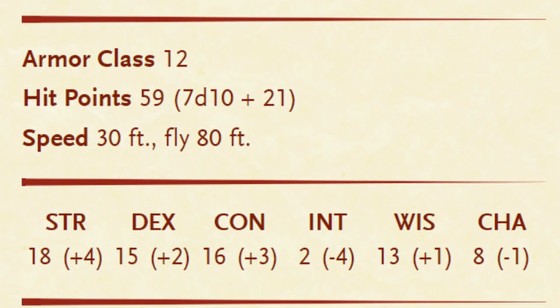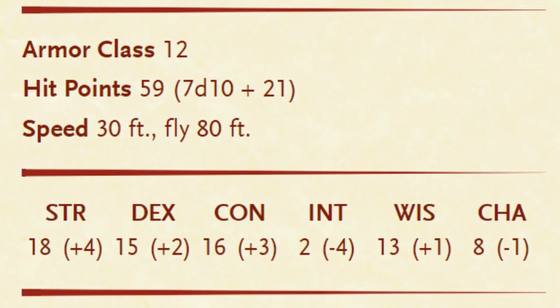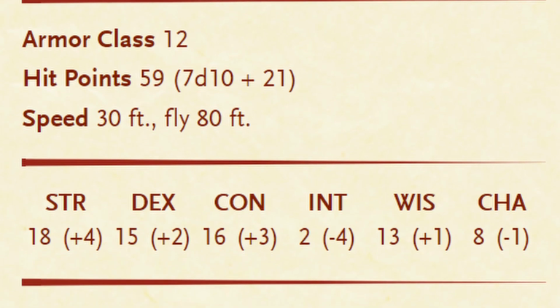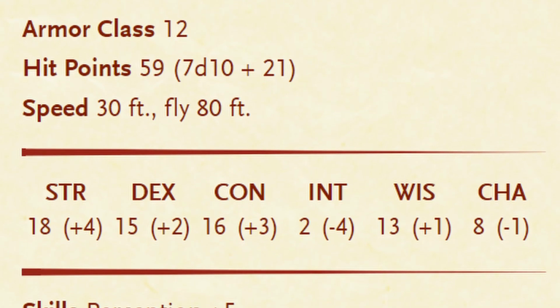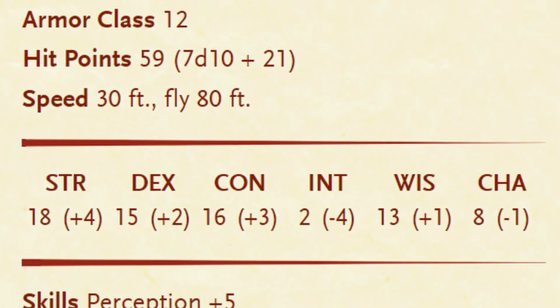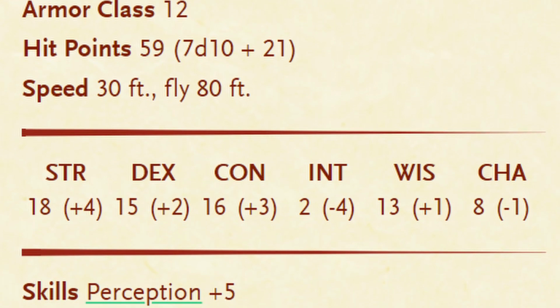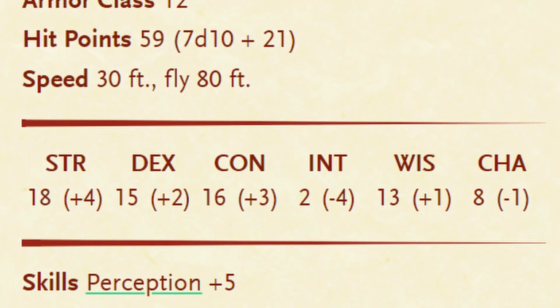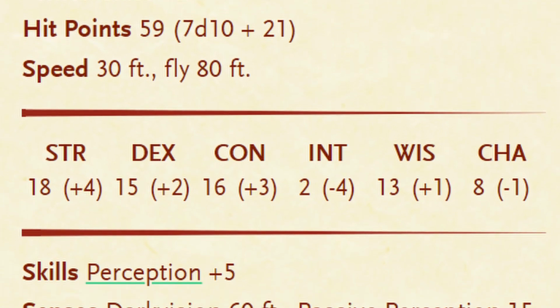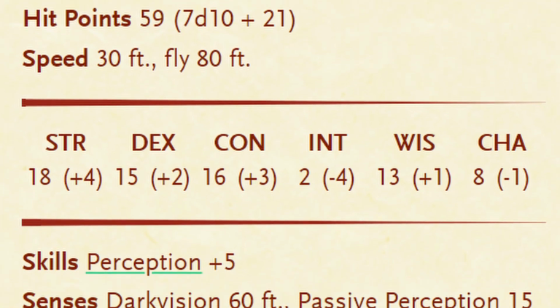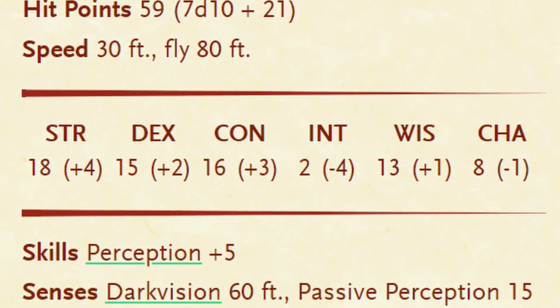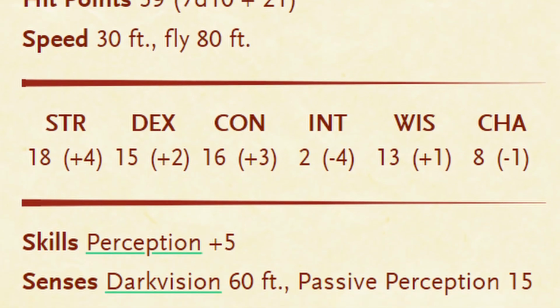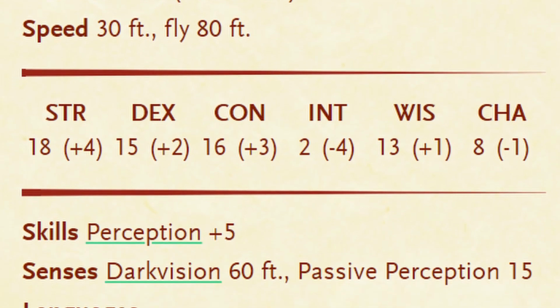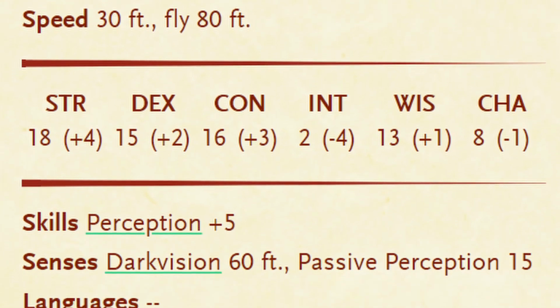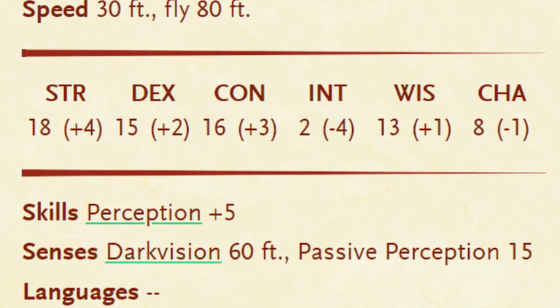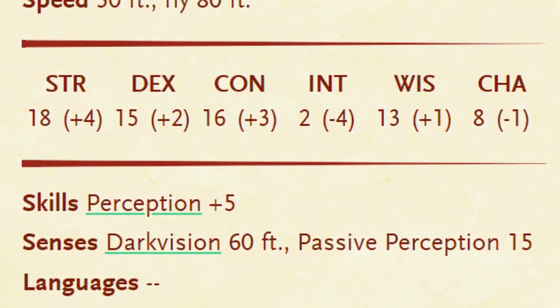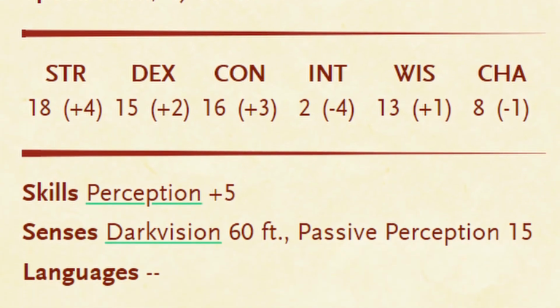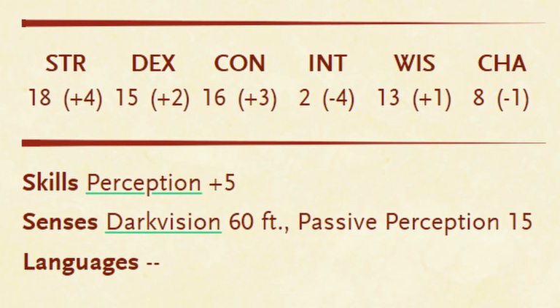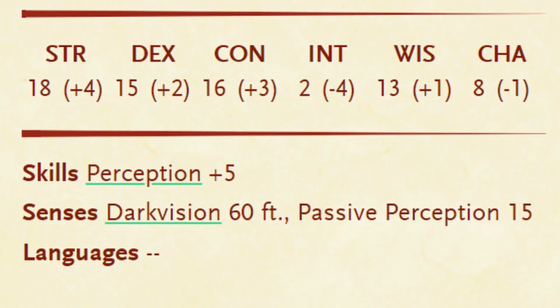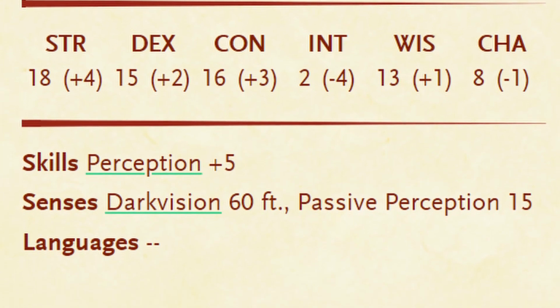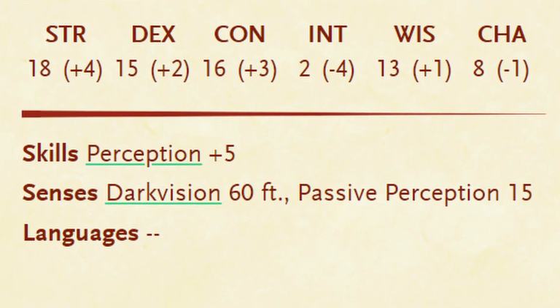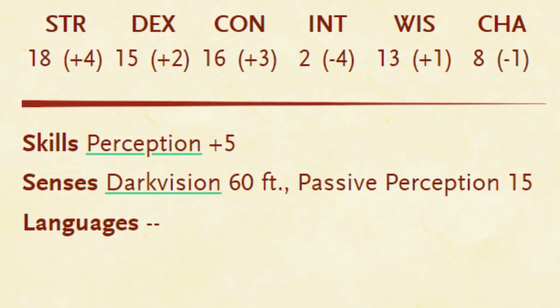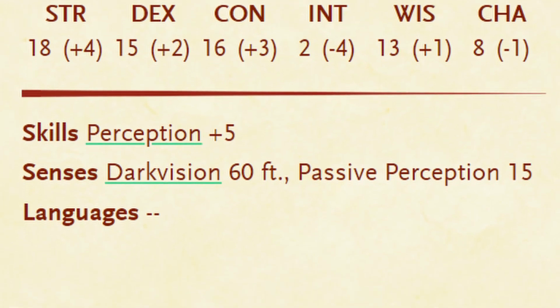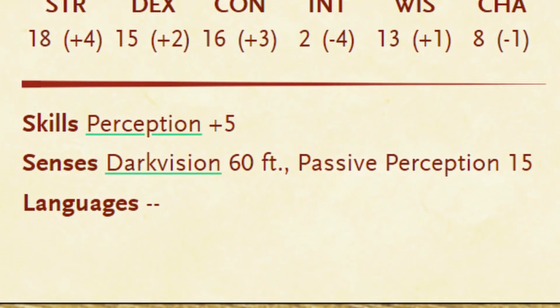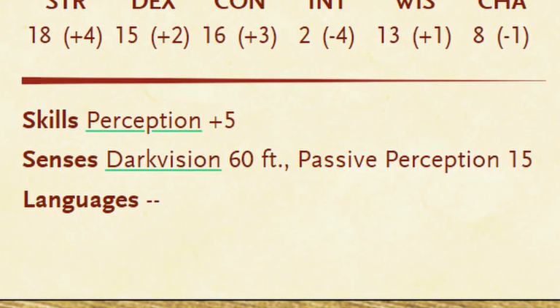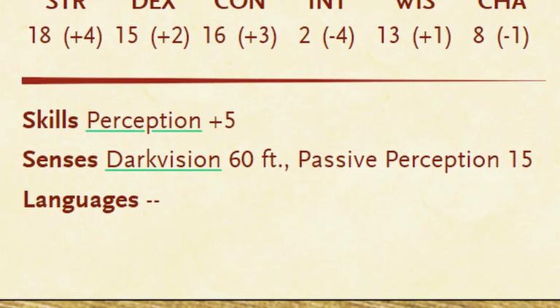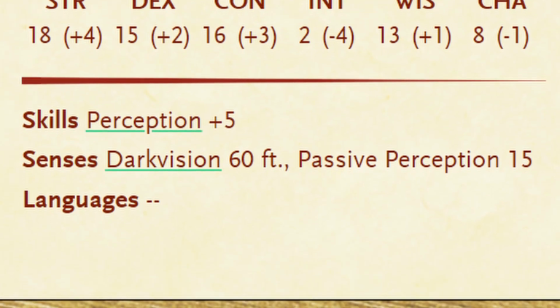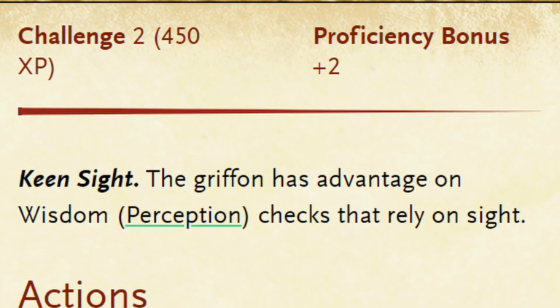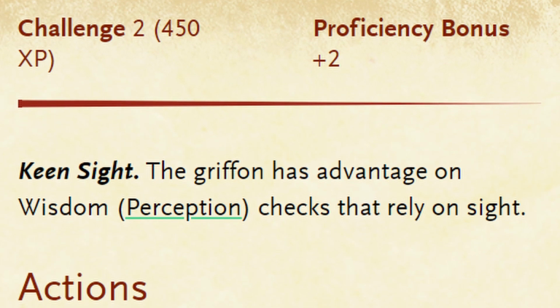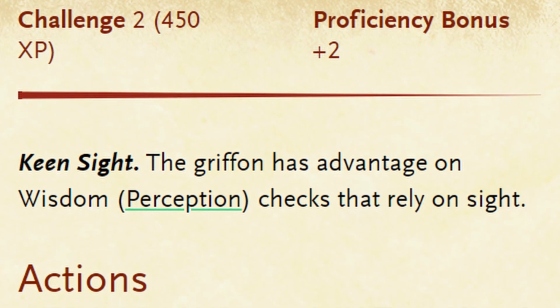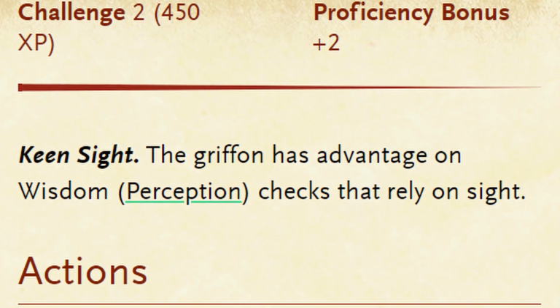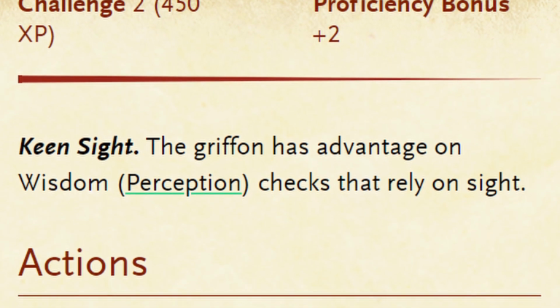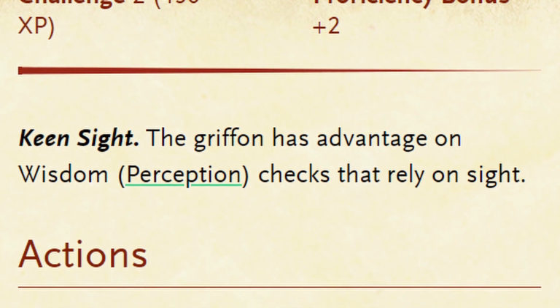They have a plus 4 to strength, a plus 2 to dexterity, a plus 3 to constitution, a negative 4 to intellect, a plus 1 to wisdom, and a negative 1 to charisma. They have a plus 5 to active perception checks and a passive perception of 15, which is pretty high considering that they're only a CR2 creature.